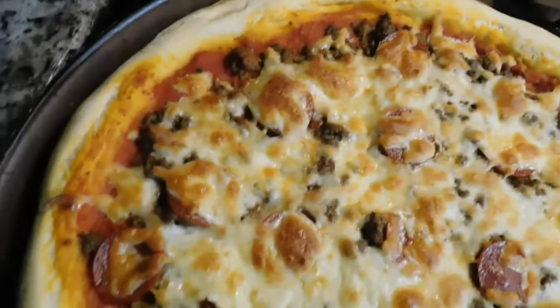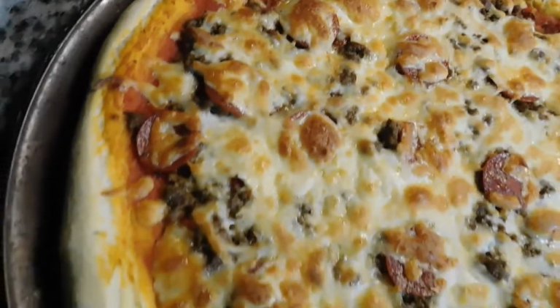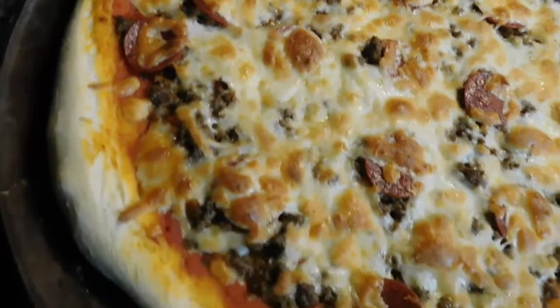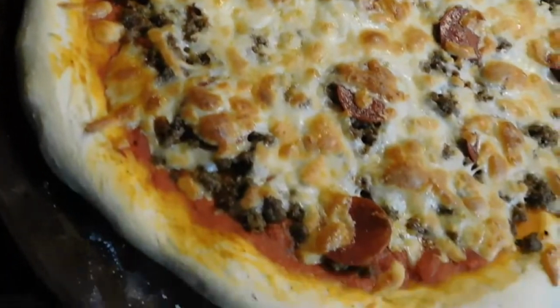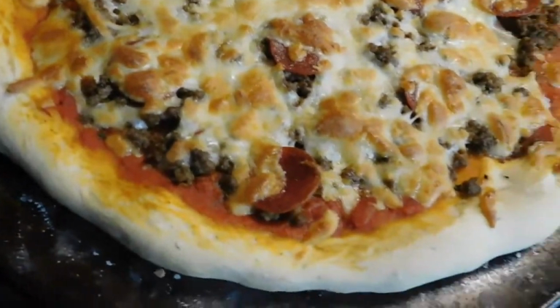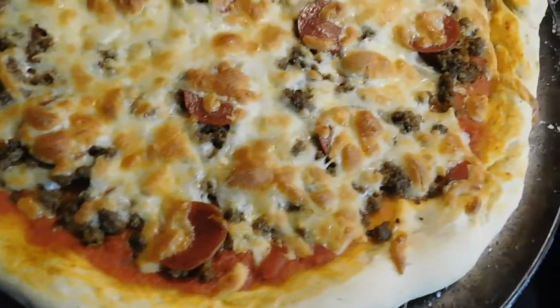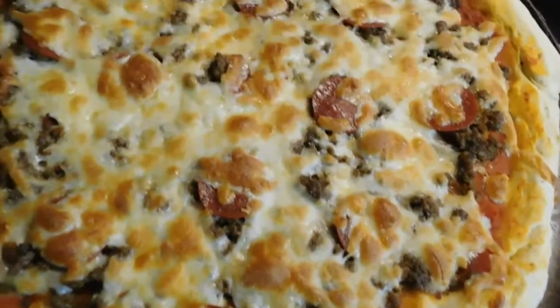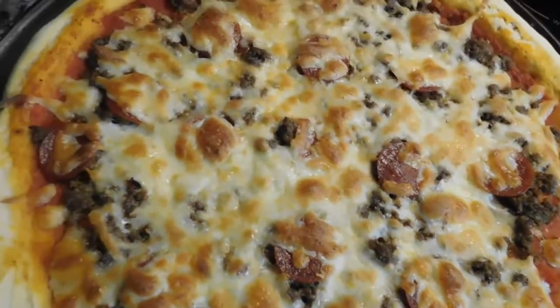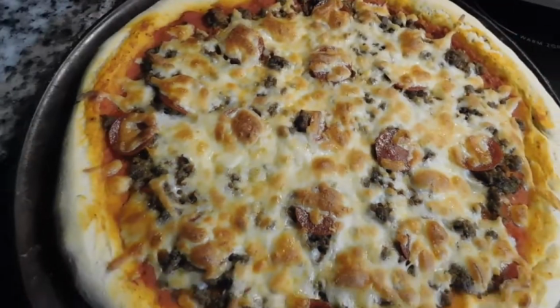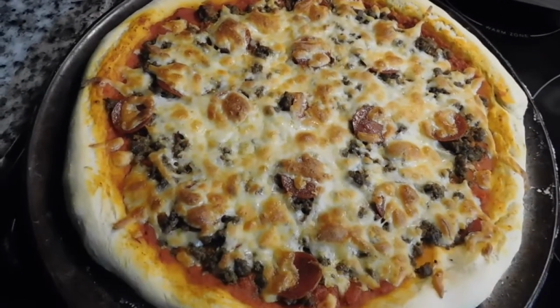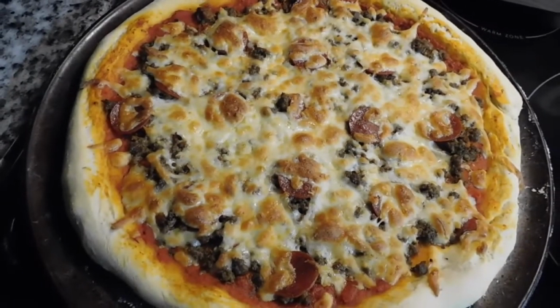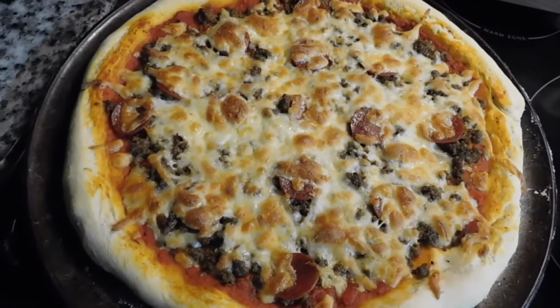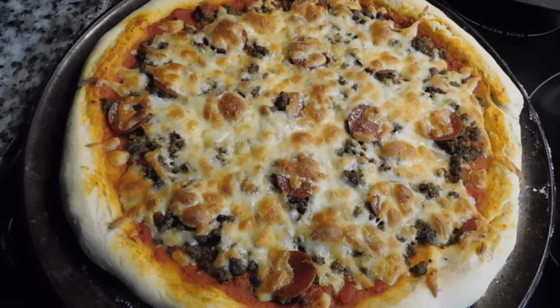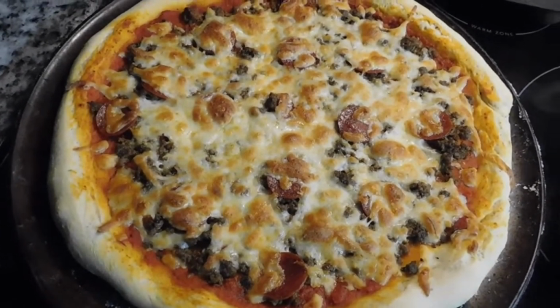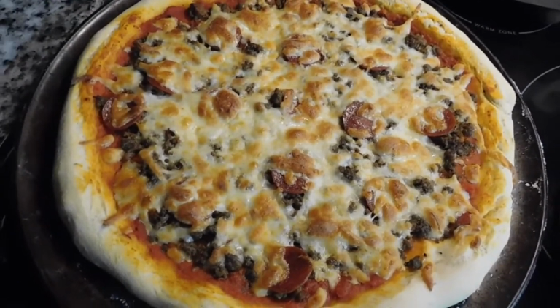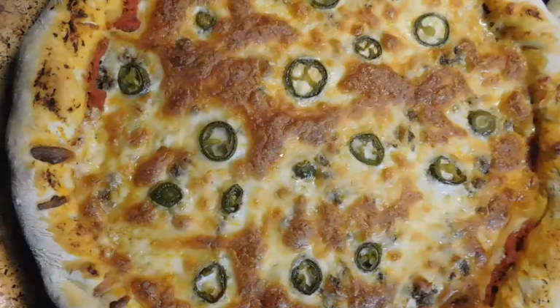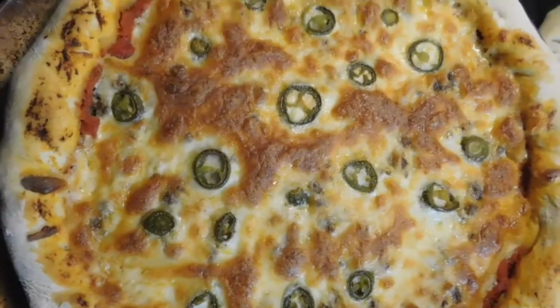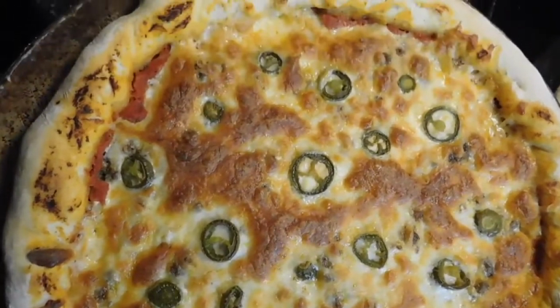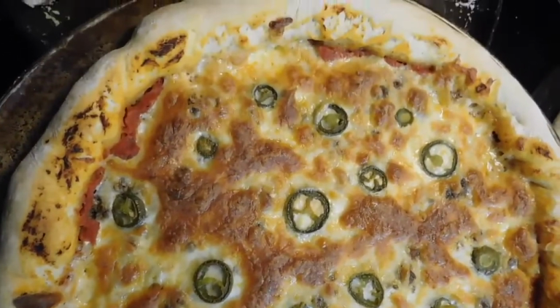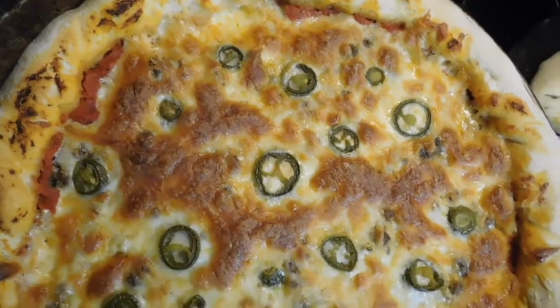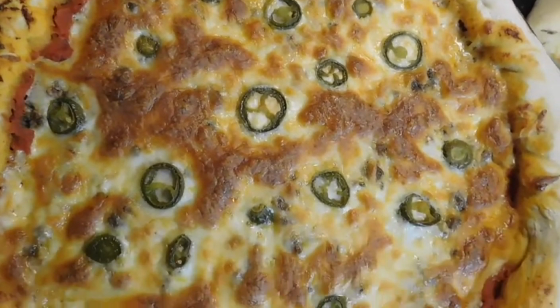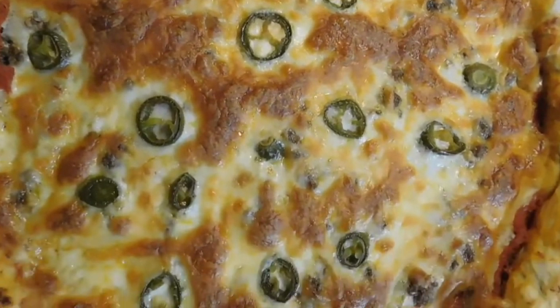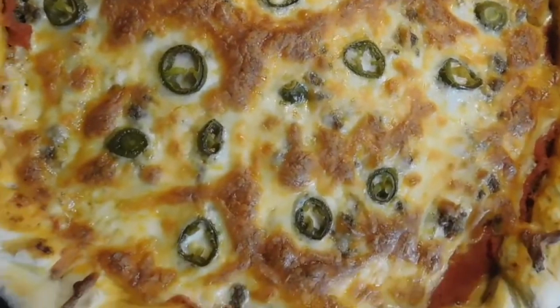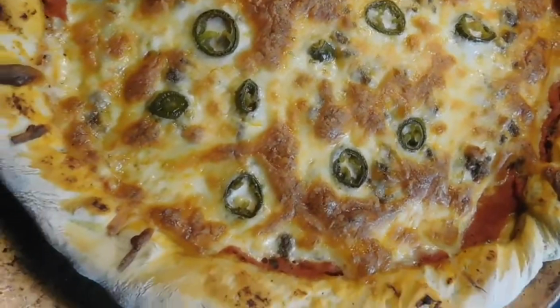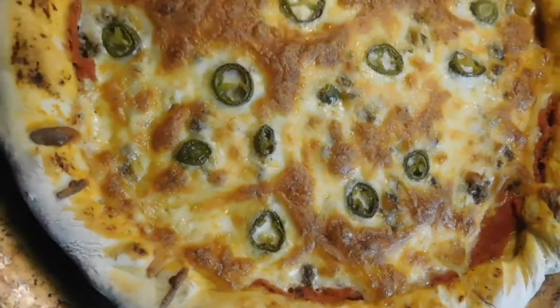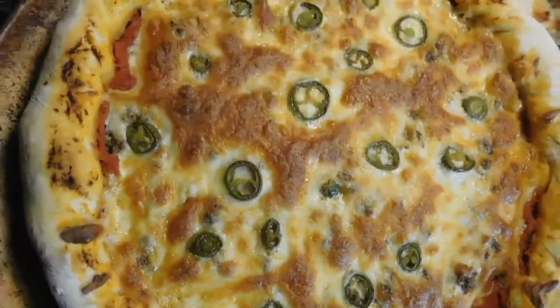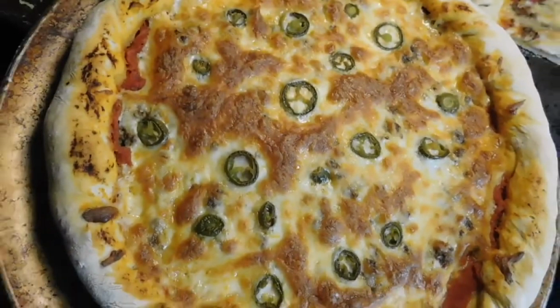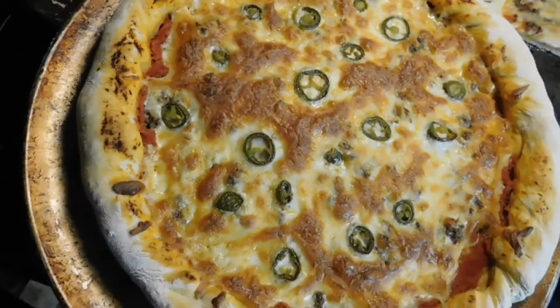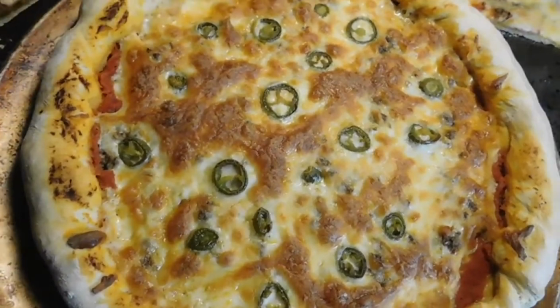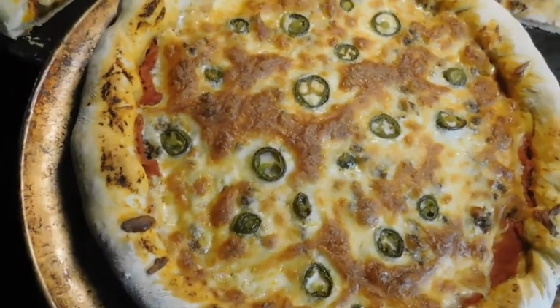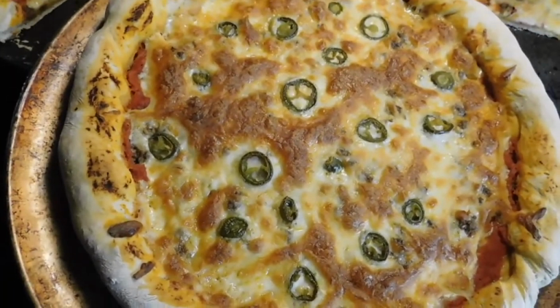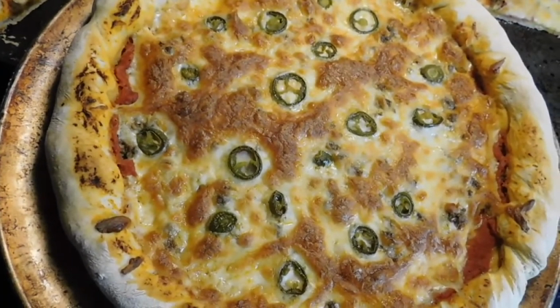Next up was some pizza. I made one with hamburger and pepperoni, and then another one with hamburger, pepperoni, and jalapeños. They were delicious — we love homemade pizza, especially for lunch.